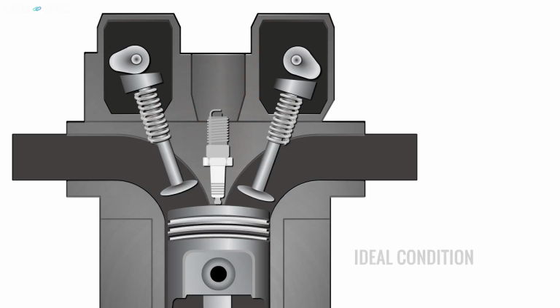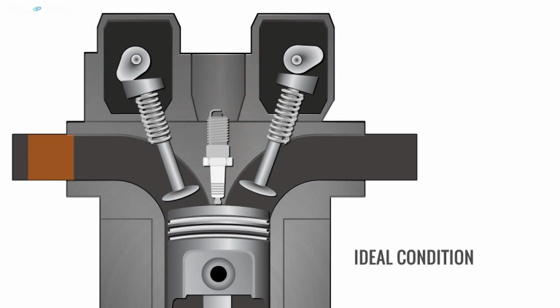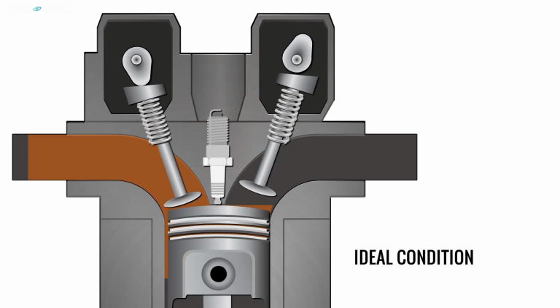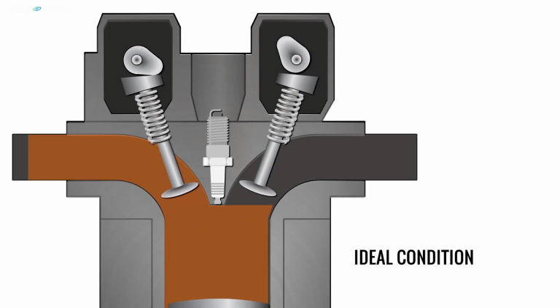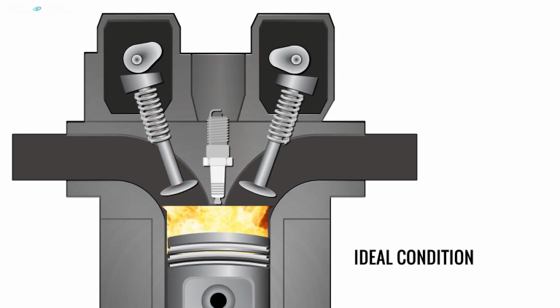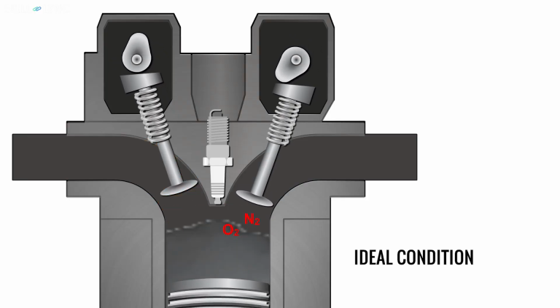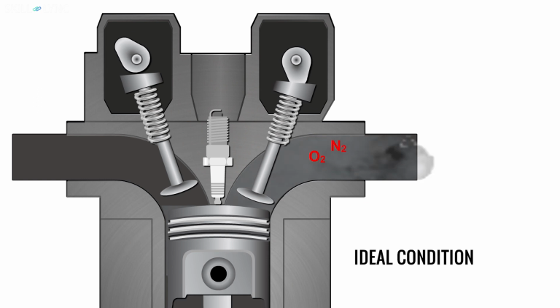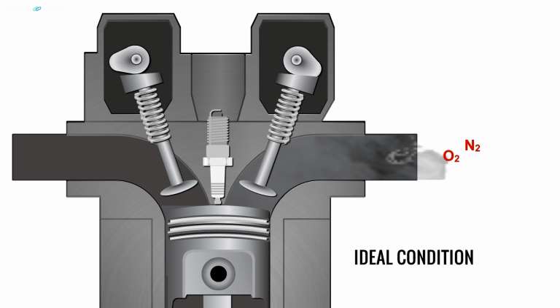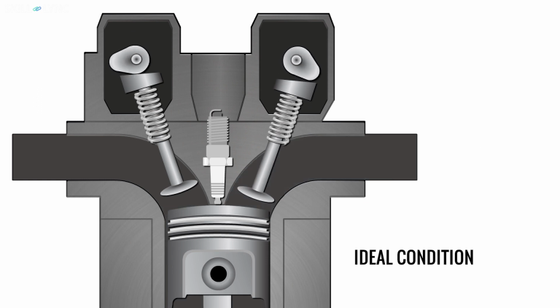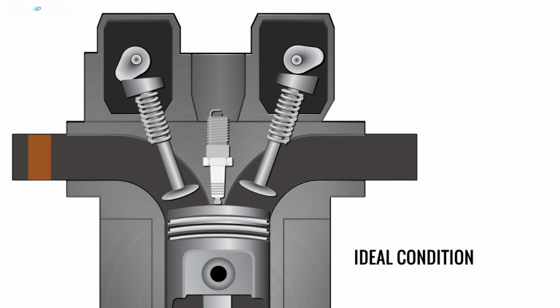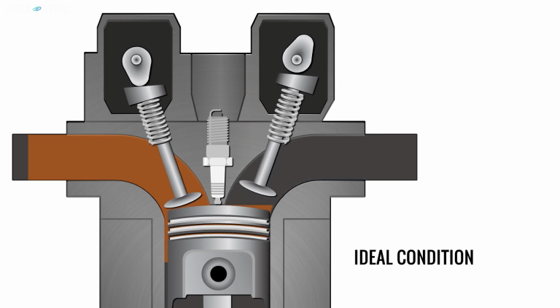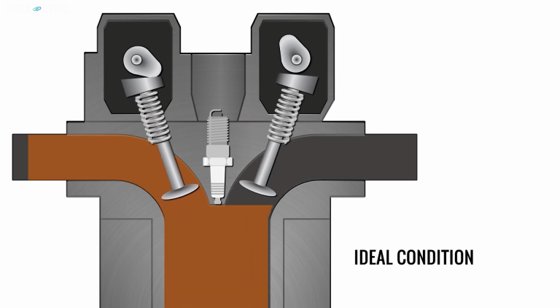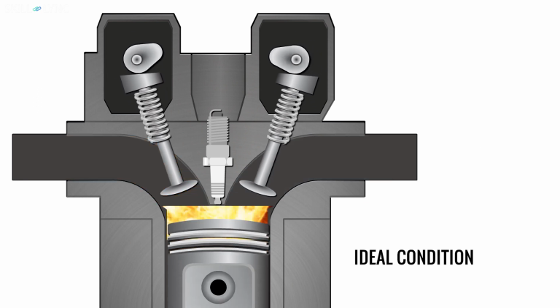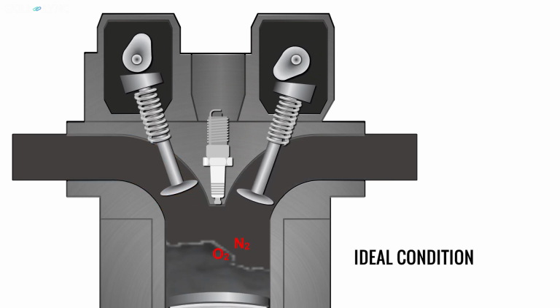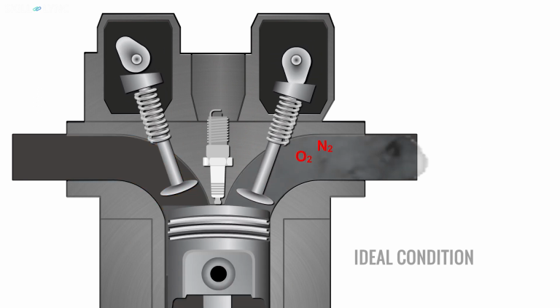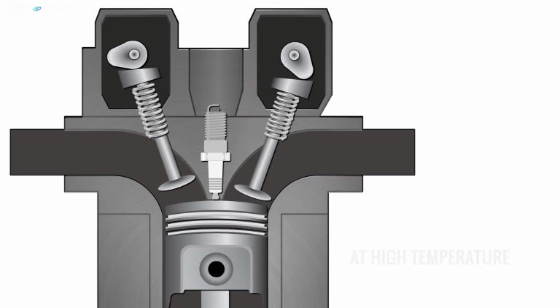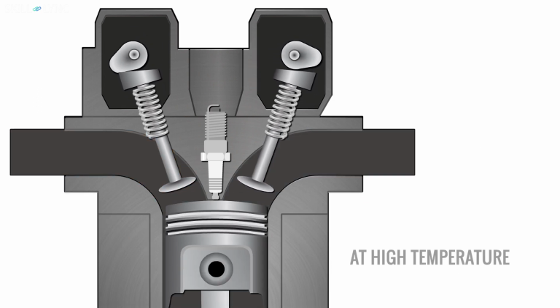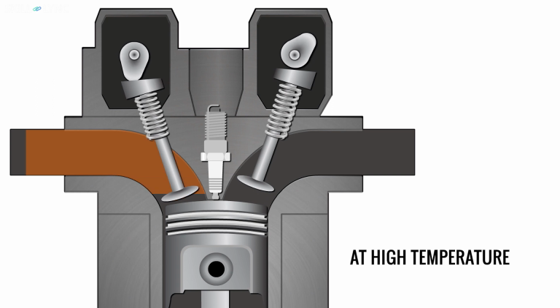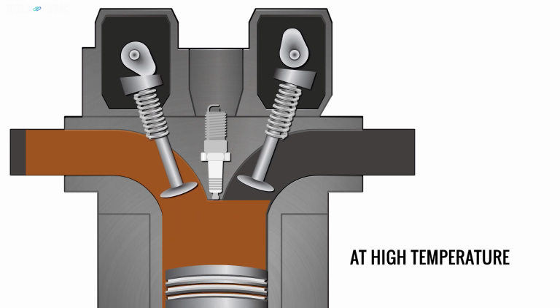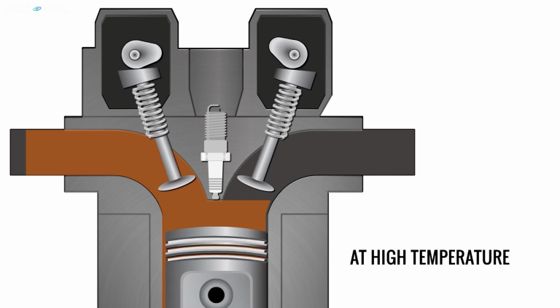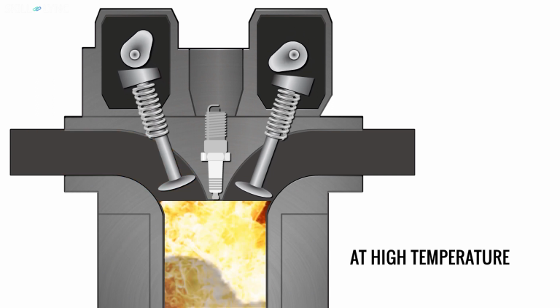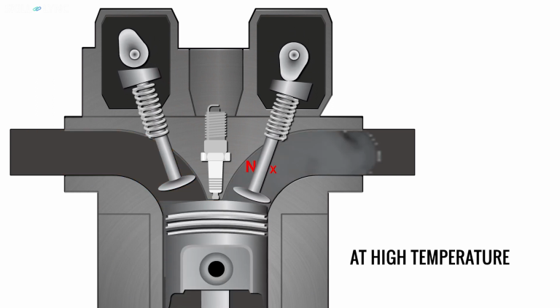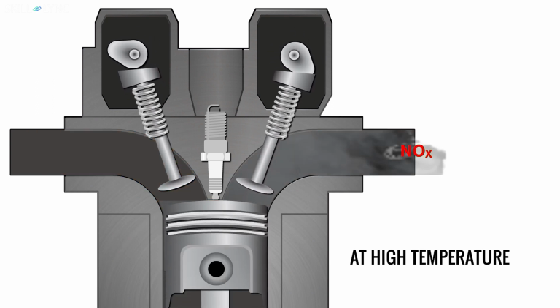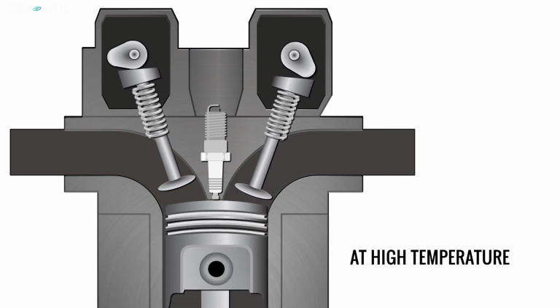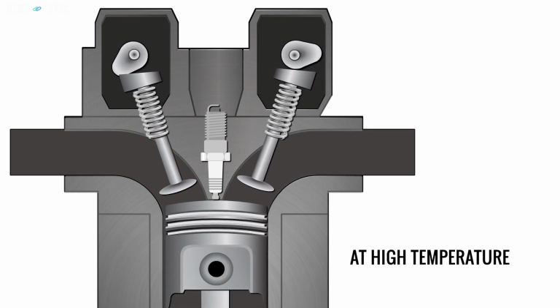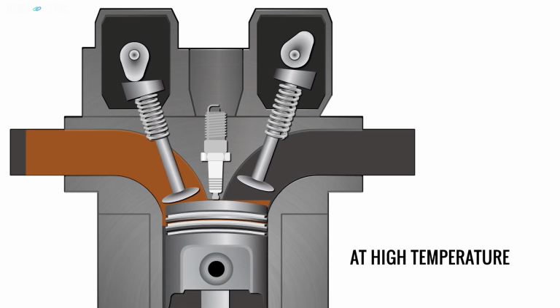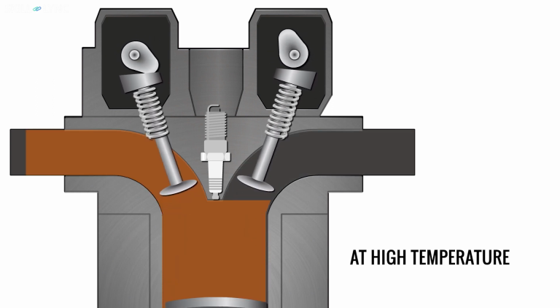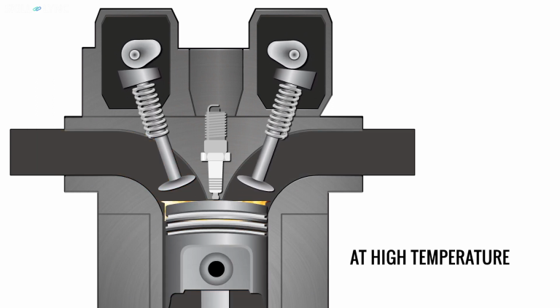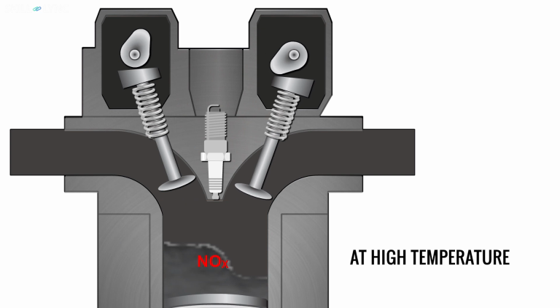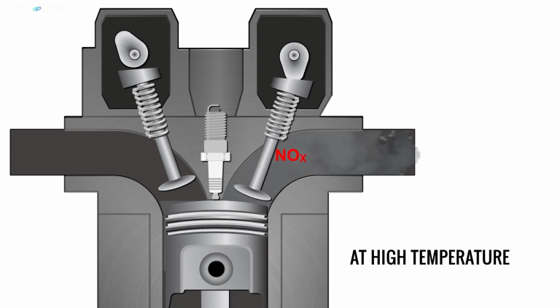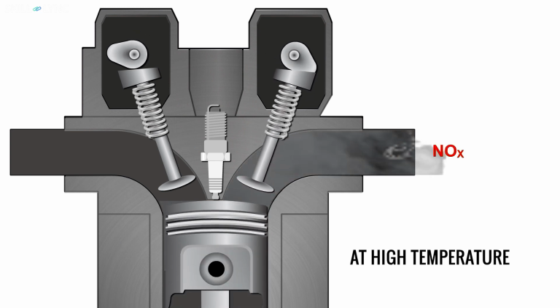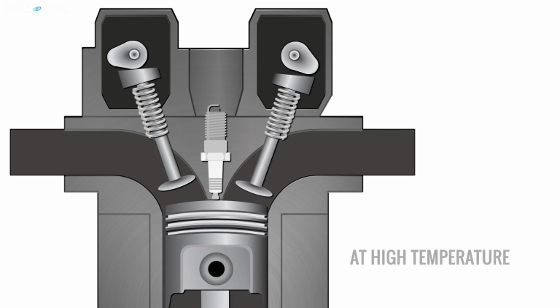Under ideal working conditions, the combustion process releases nitrogen and oxygen atoms individually into the atmosphere. But when the temperature inside the combustion chamber is extremely high, the excess heat favors the formation of harmful nitrogen oxides.